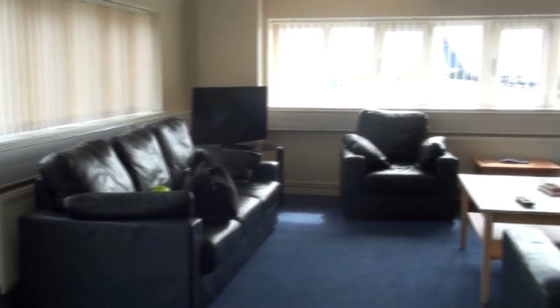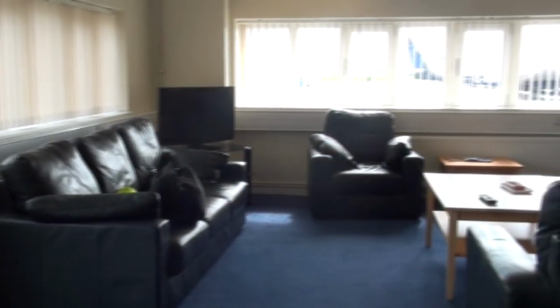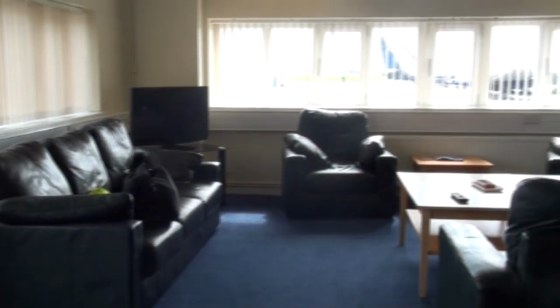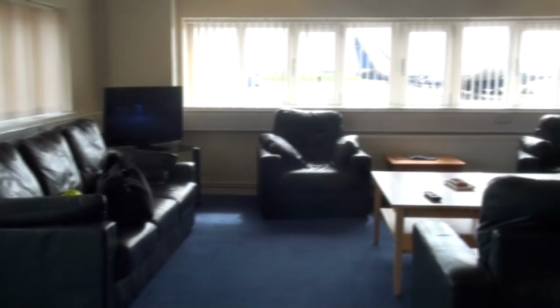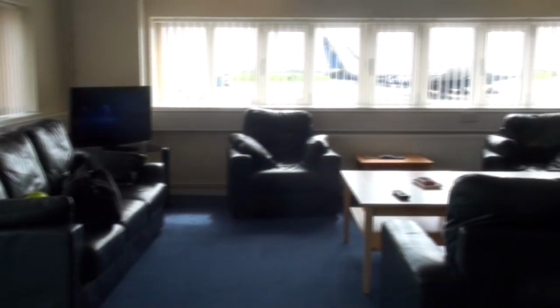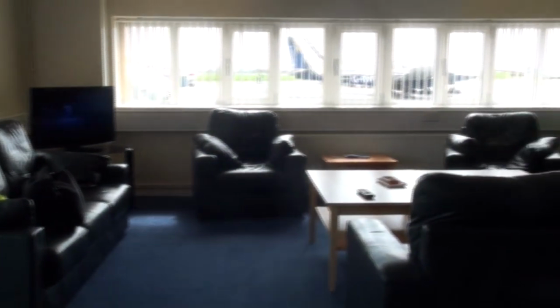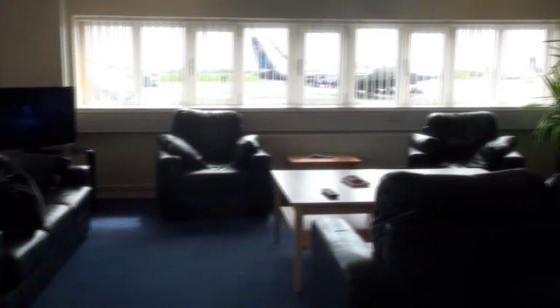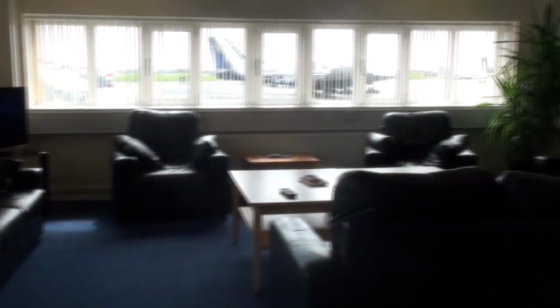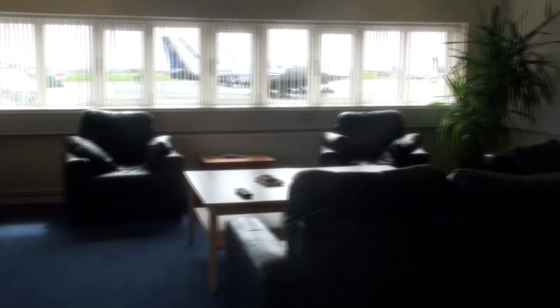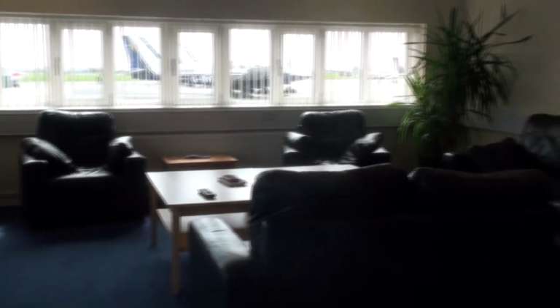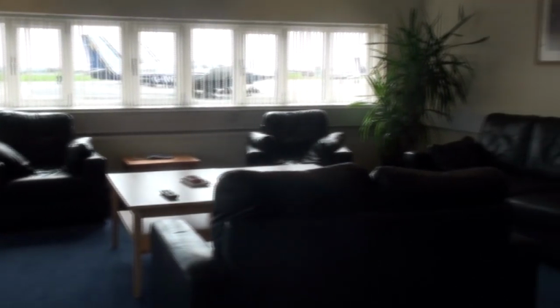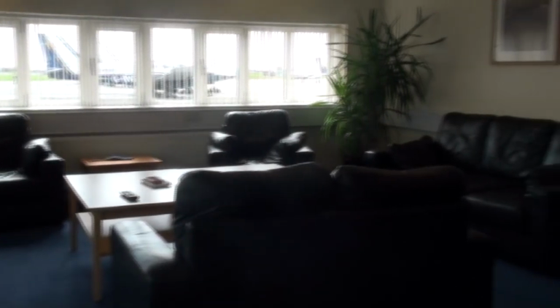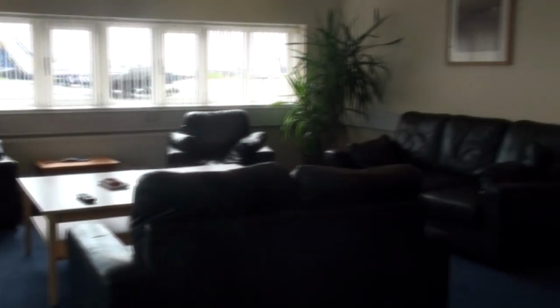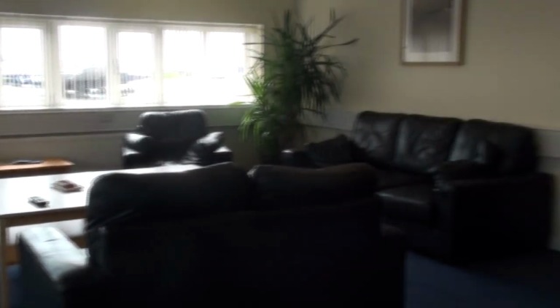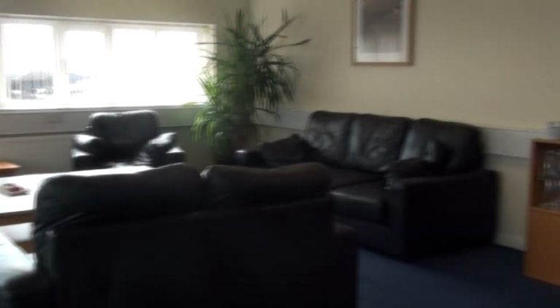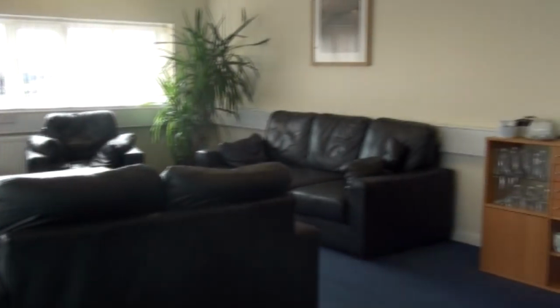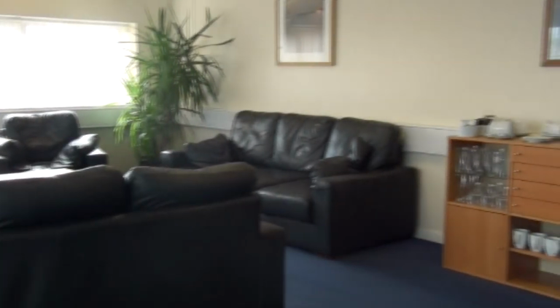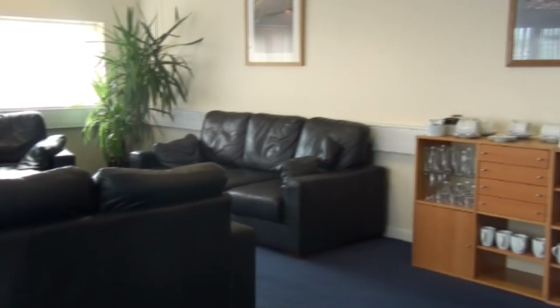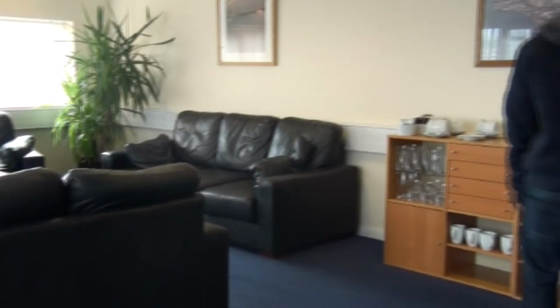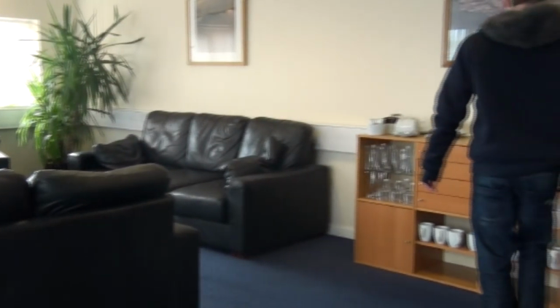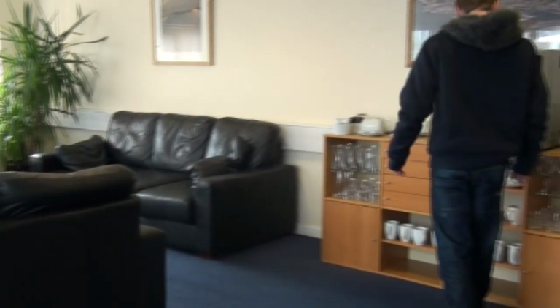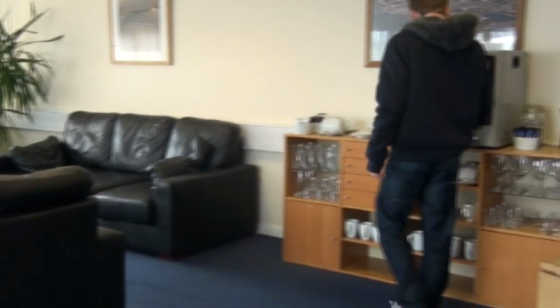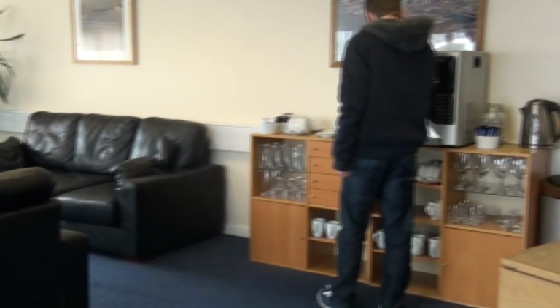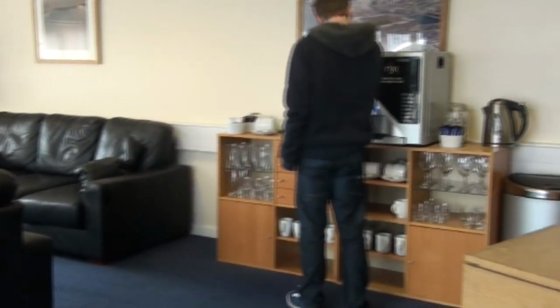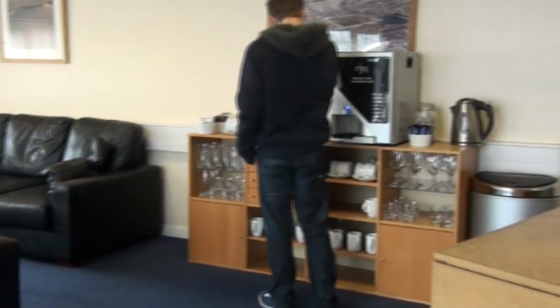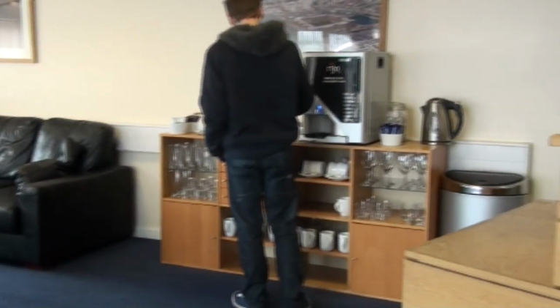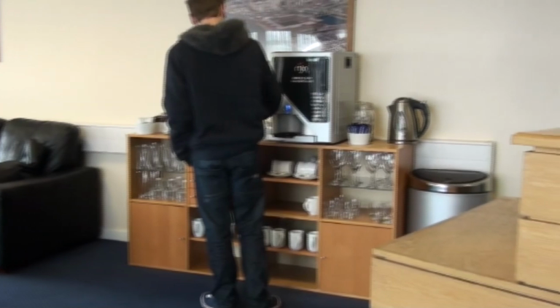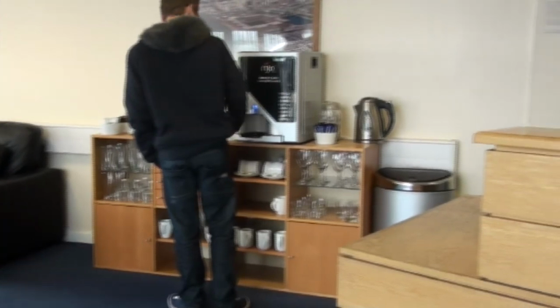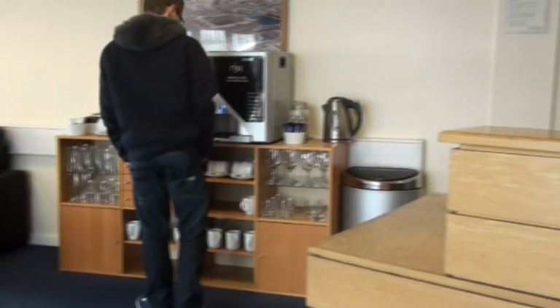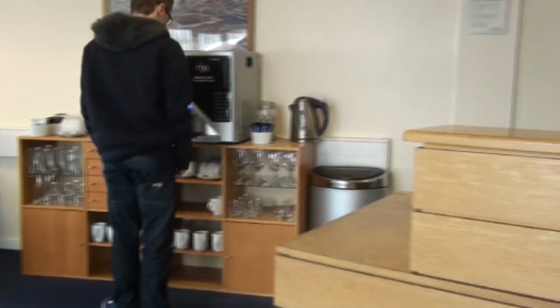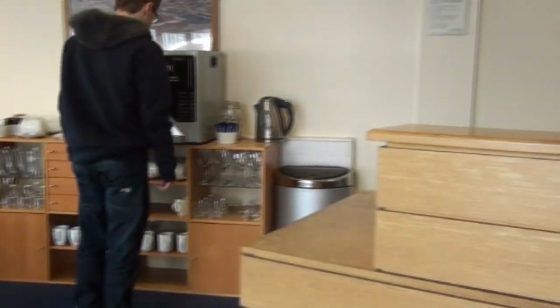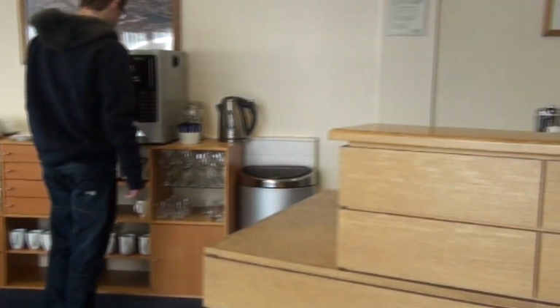This is the Pilots Lounge, which has a selection of snacks and drinks that are all free for you to have when you arrive. There's Jordan taking advantage of the free coffee.